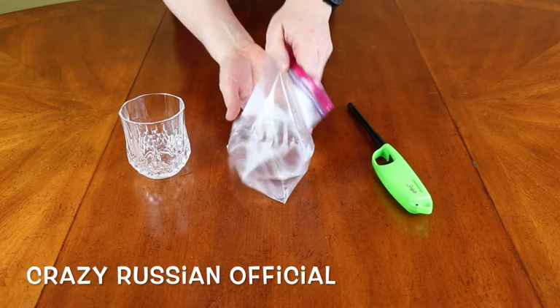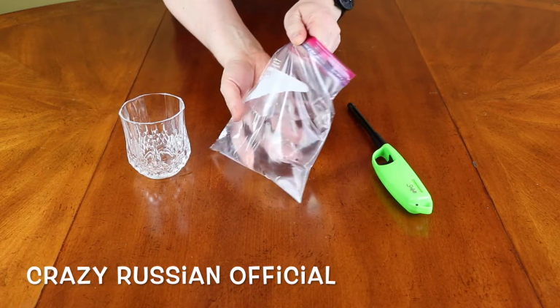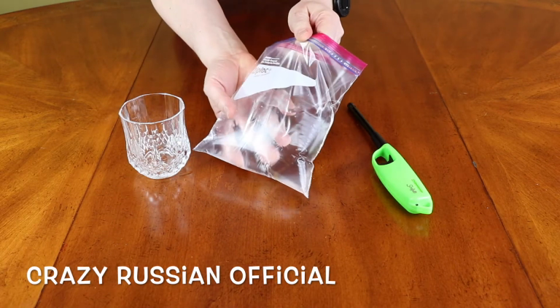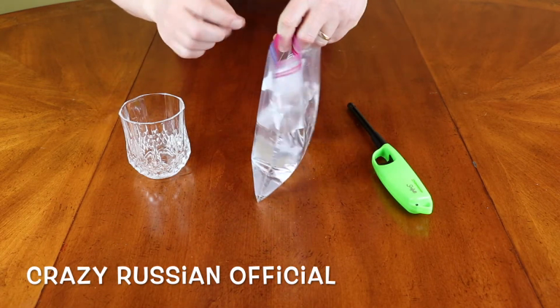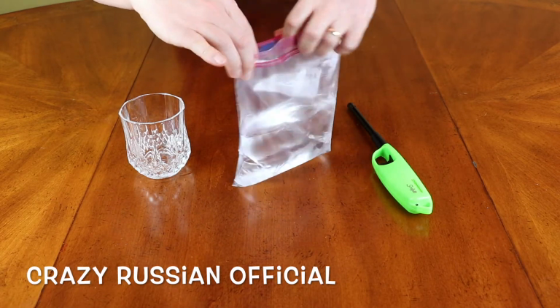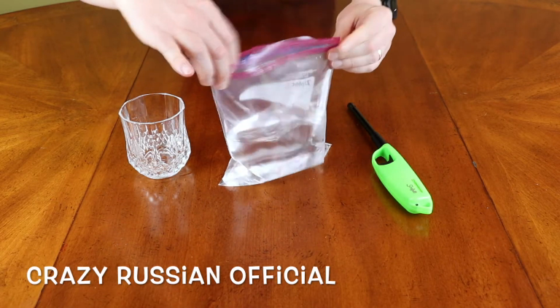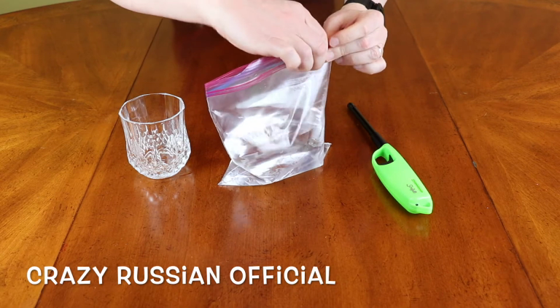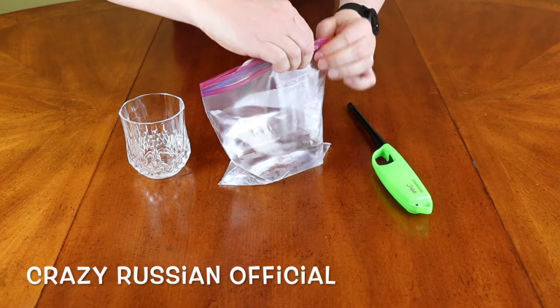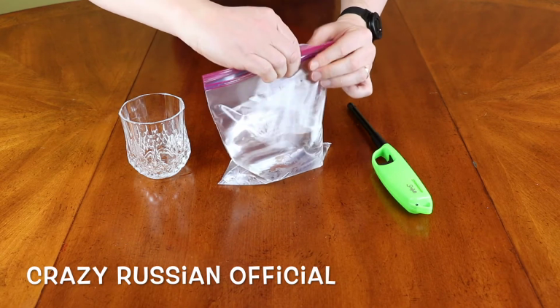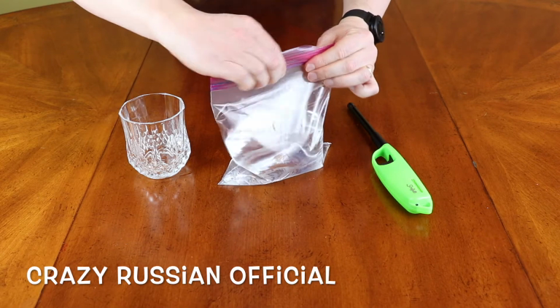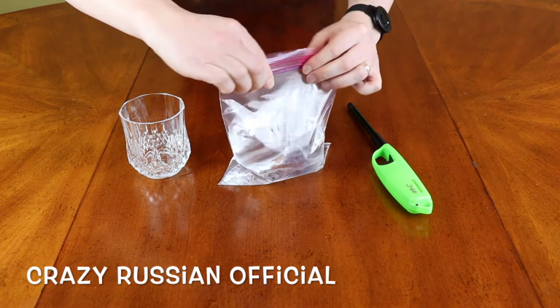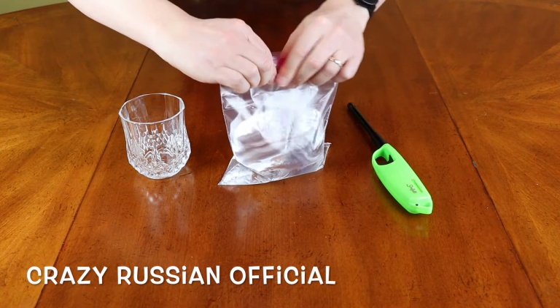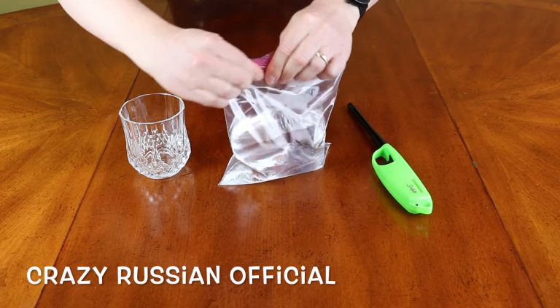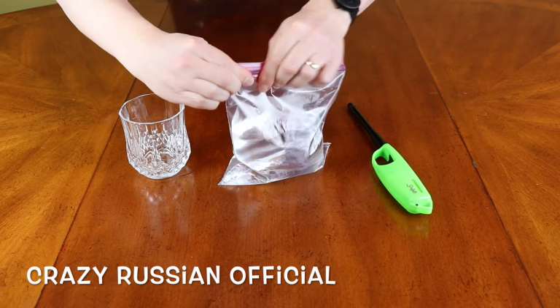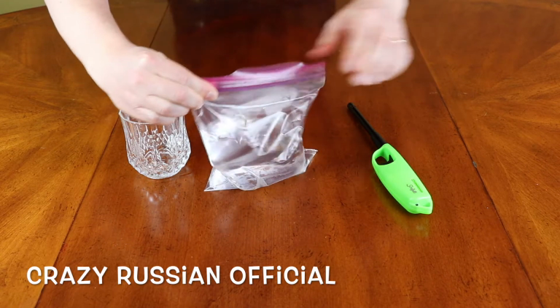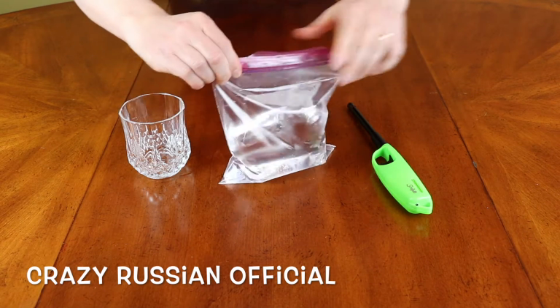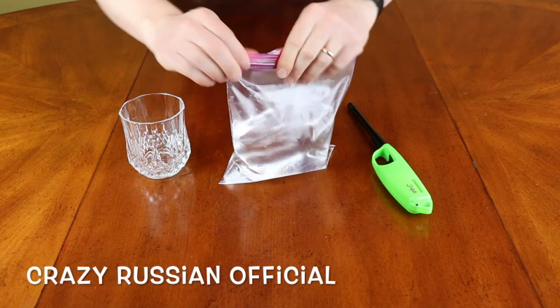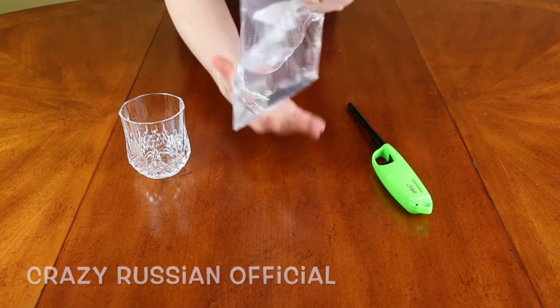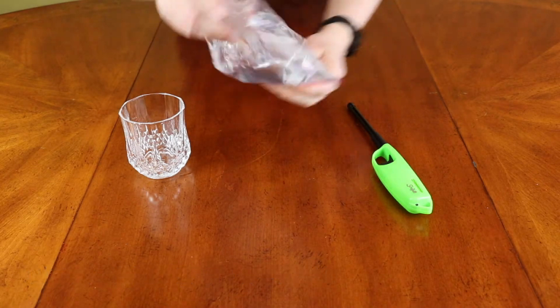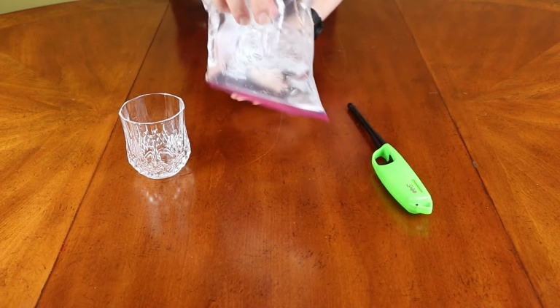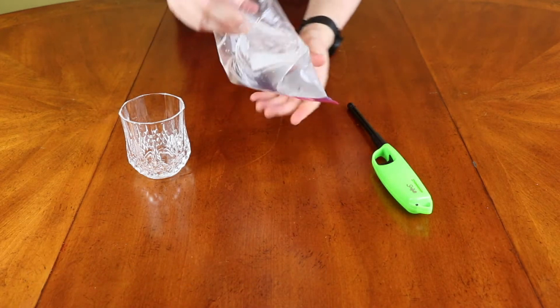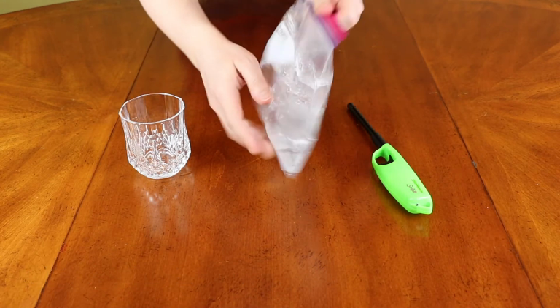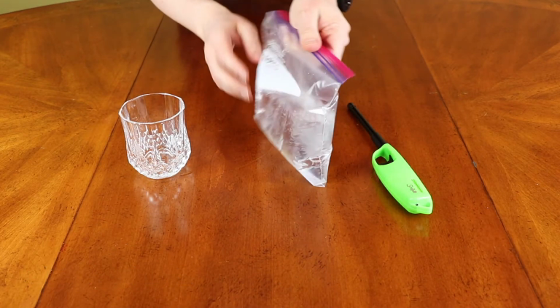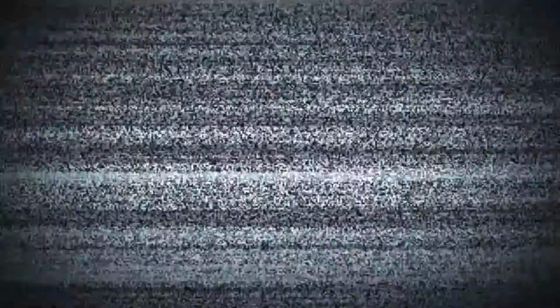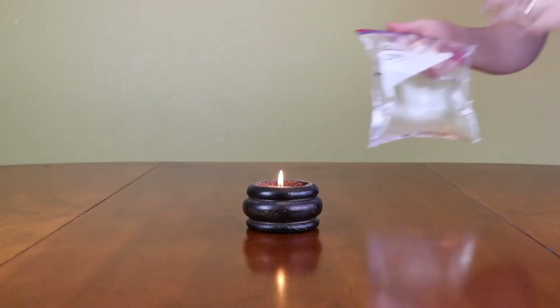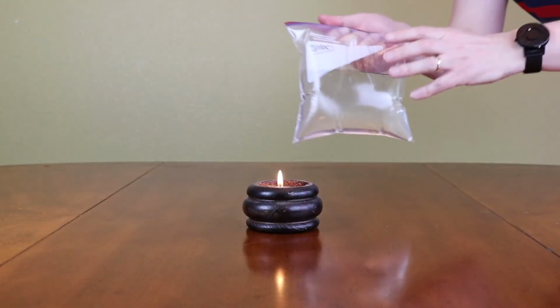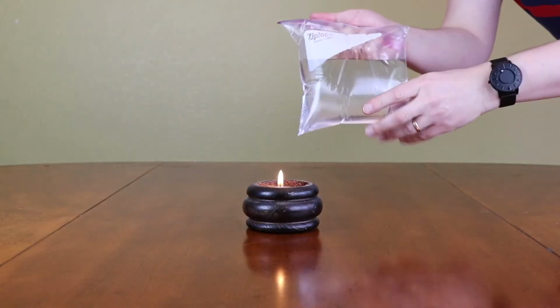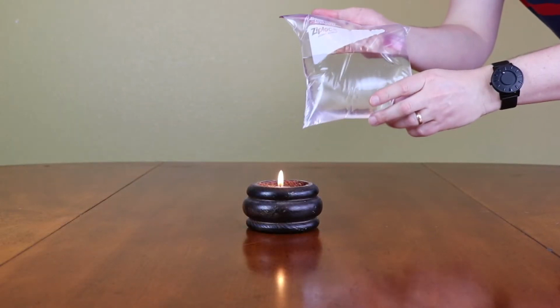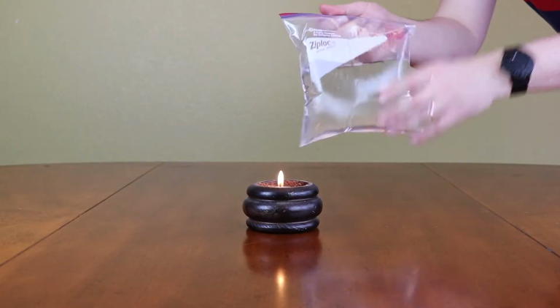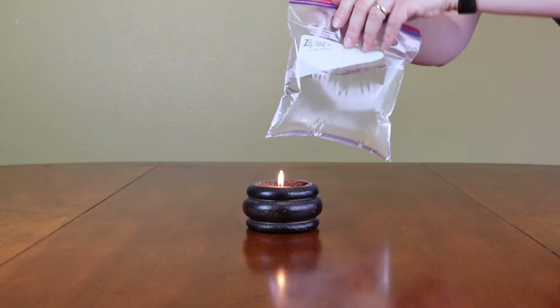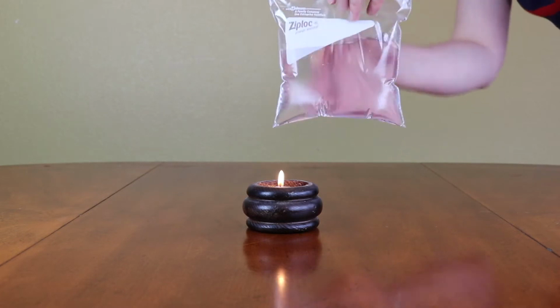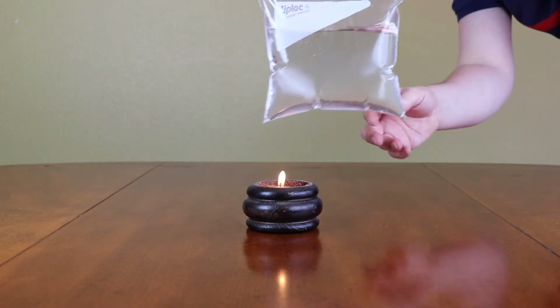I think that's enough and I will zip it up like this. Here we go. Look what happens if I try to set this bag with water in it on fire.